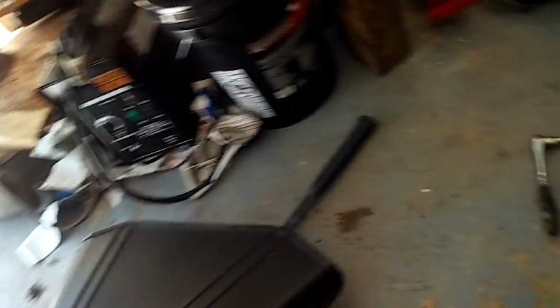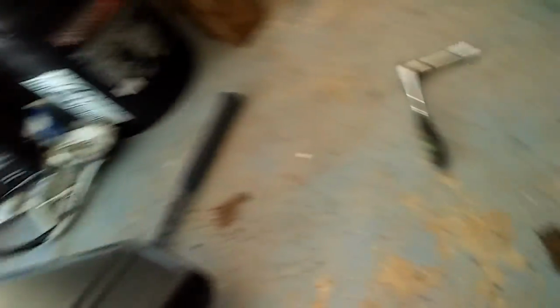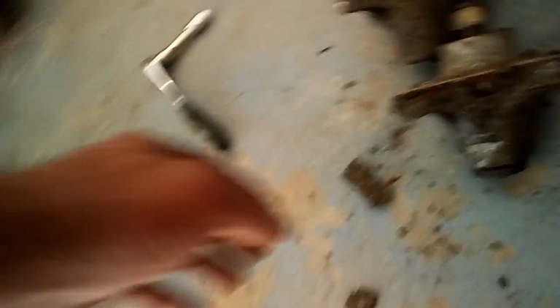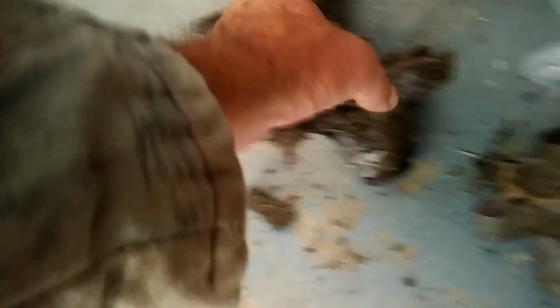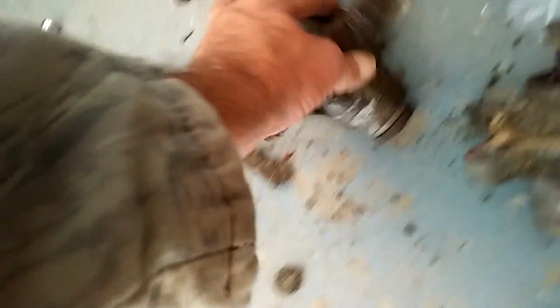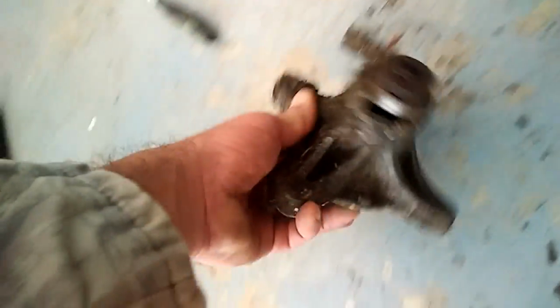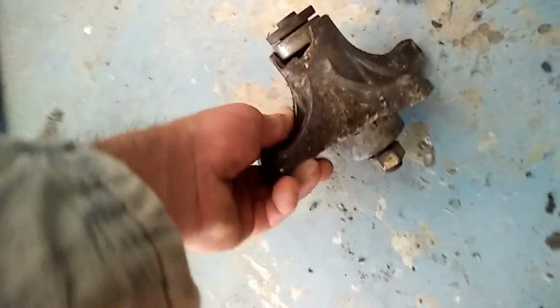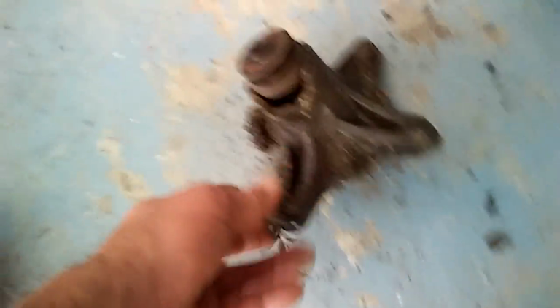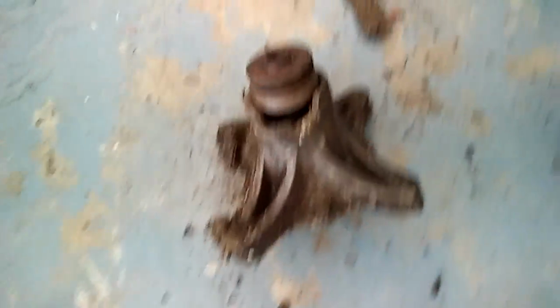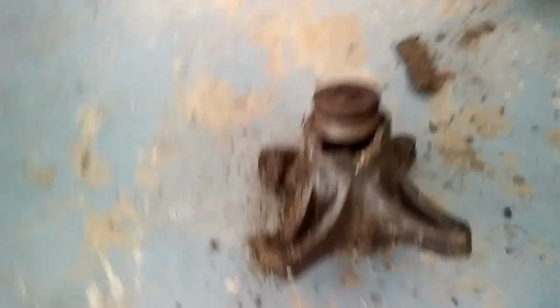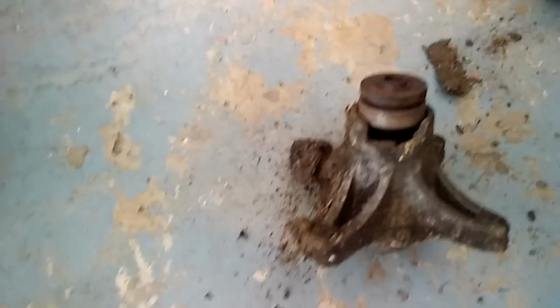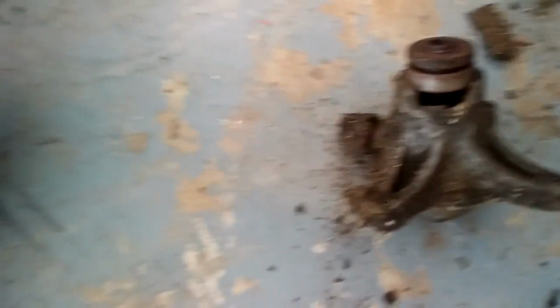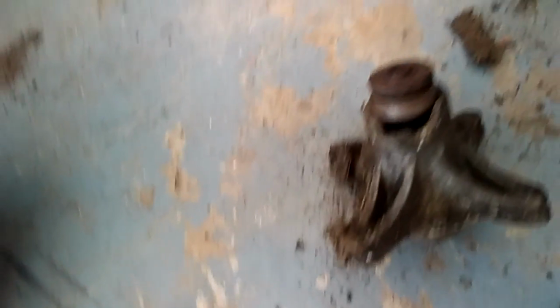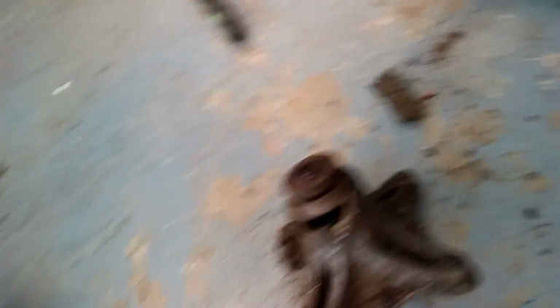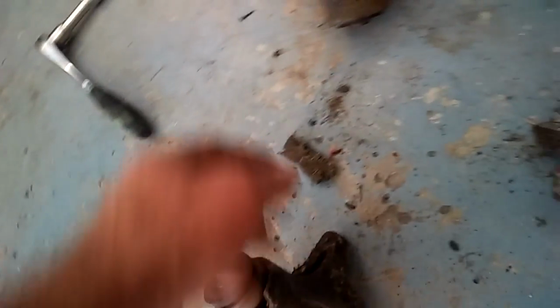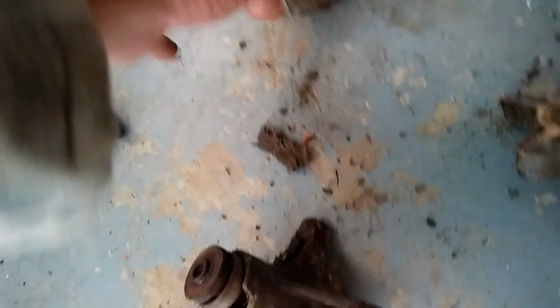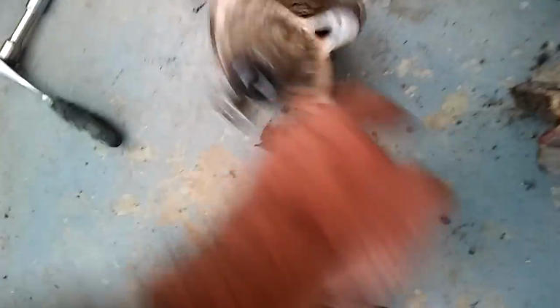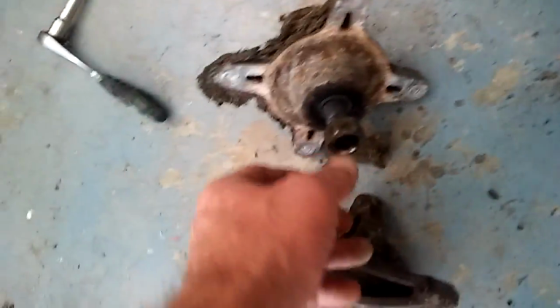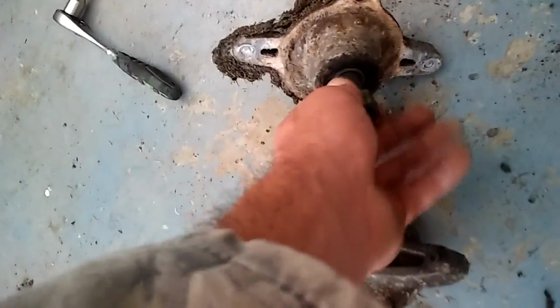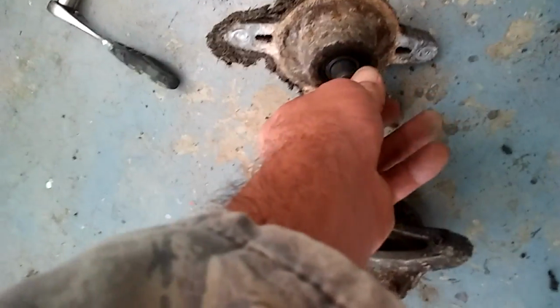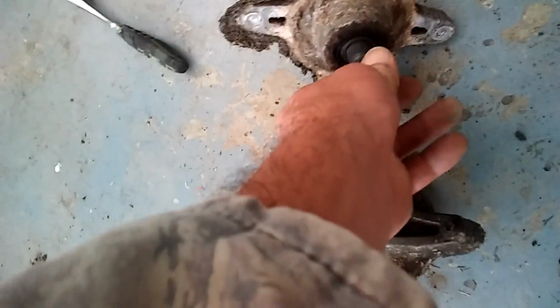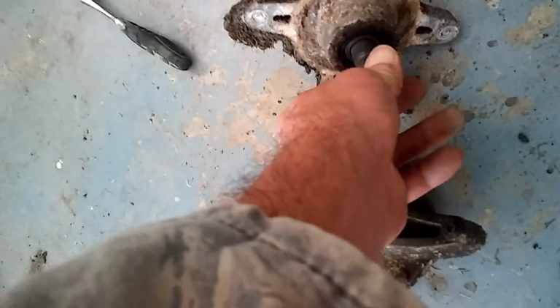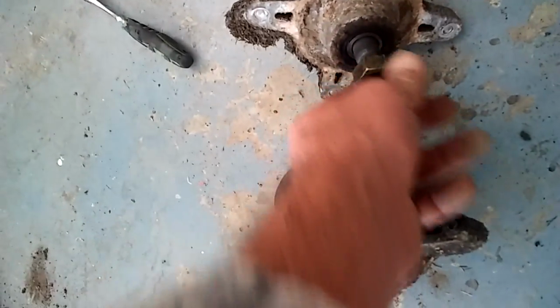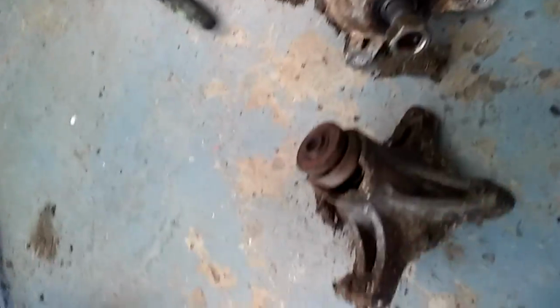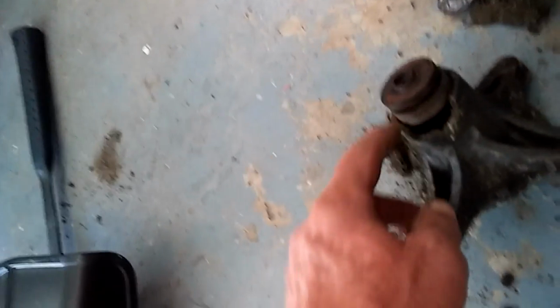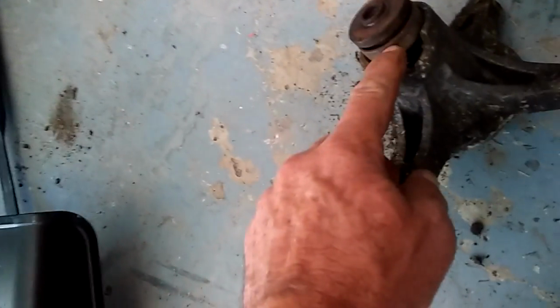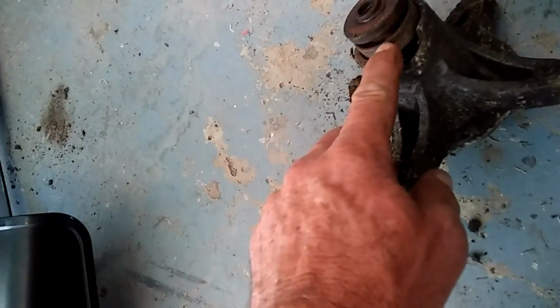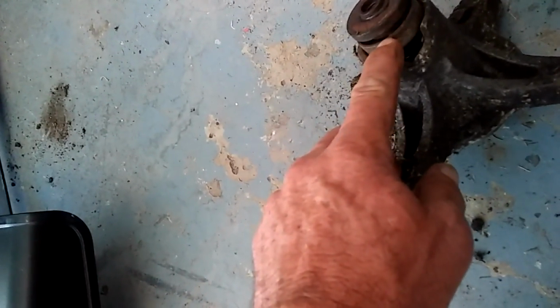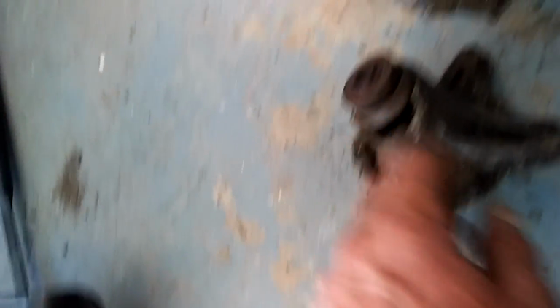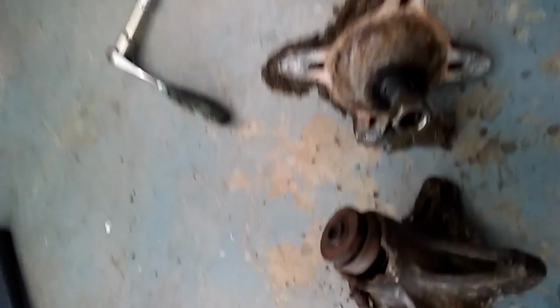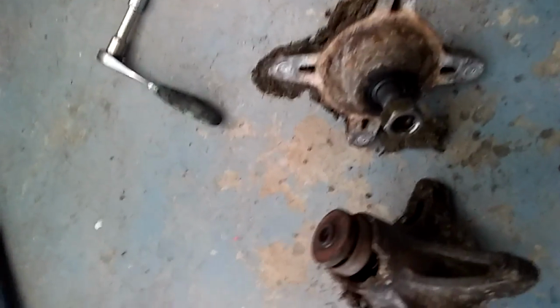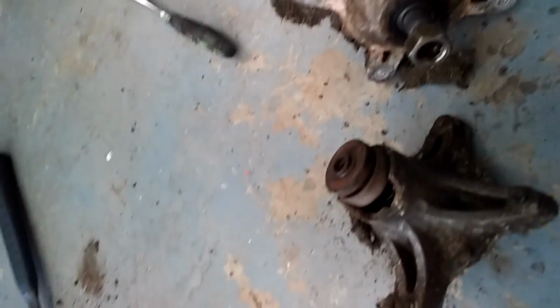And here is — look at there. It's due and they're loose. The bearings have to play in them, especially this one right here.